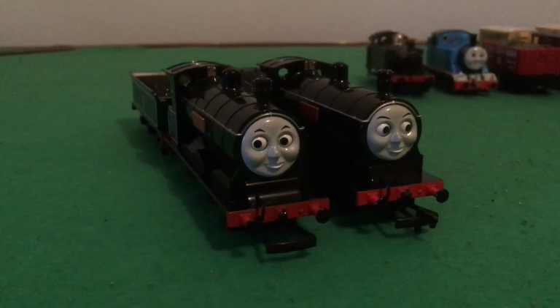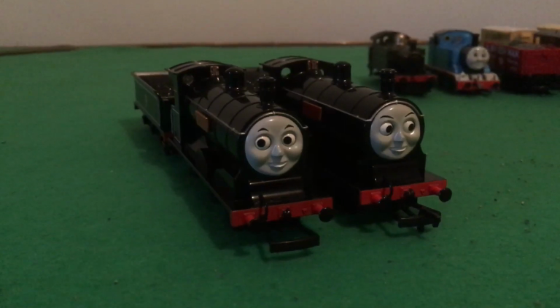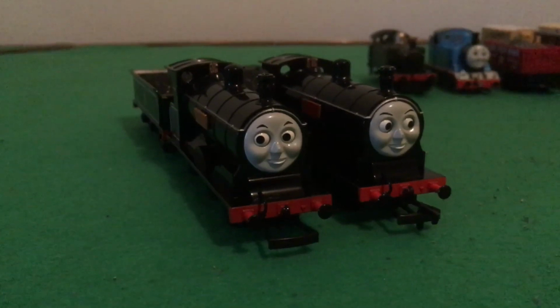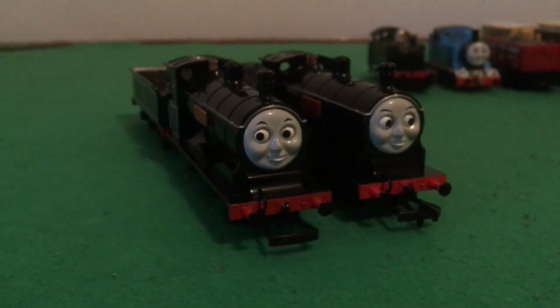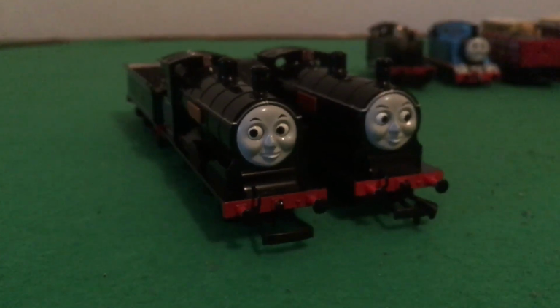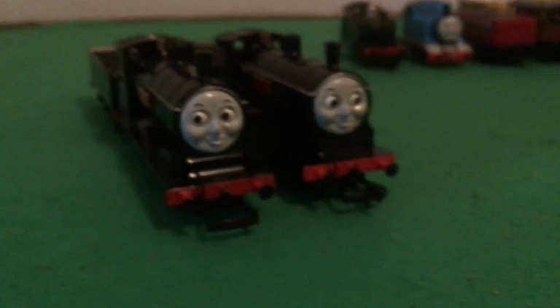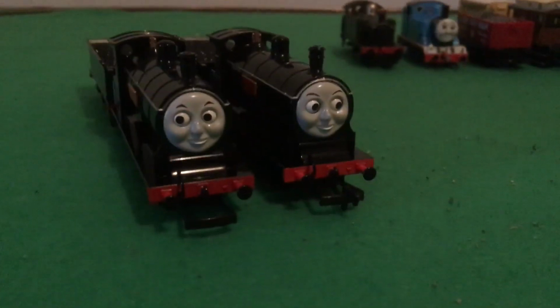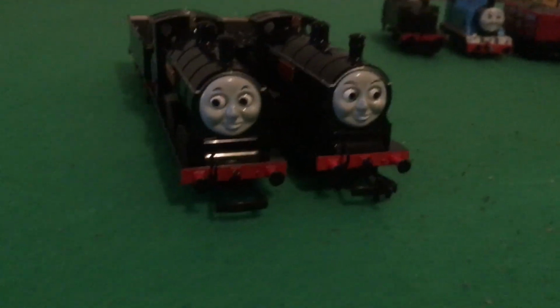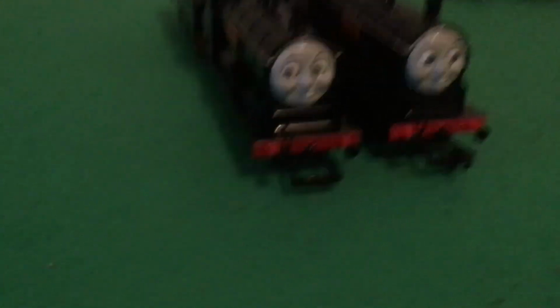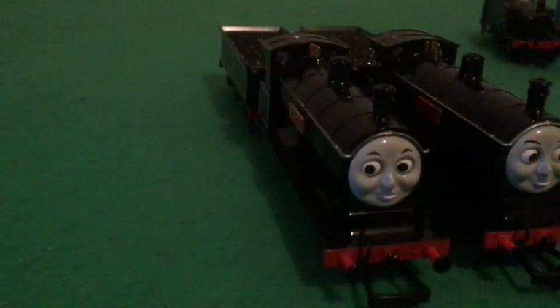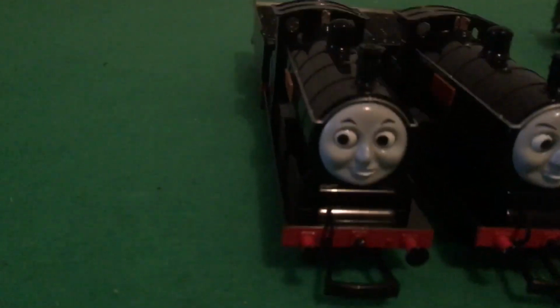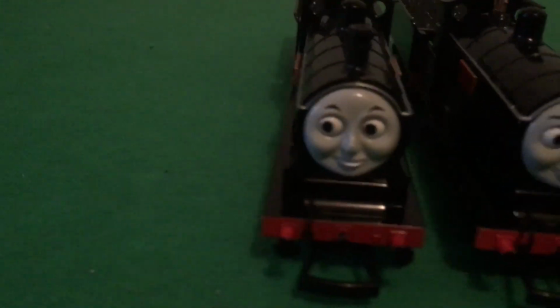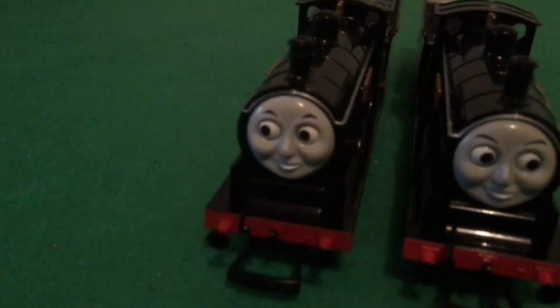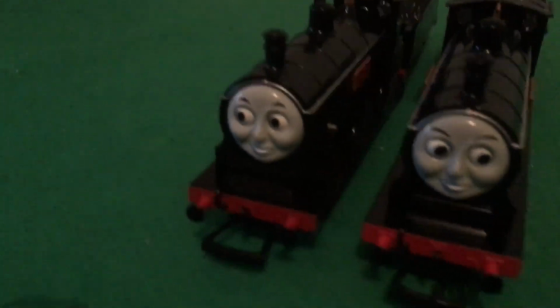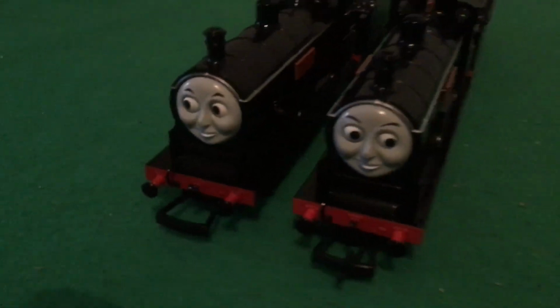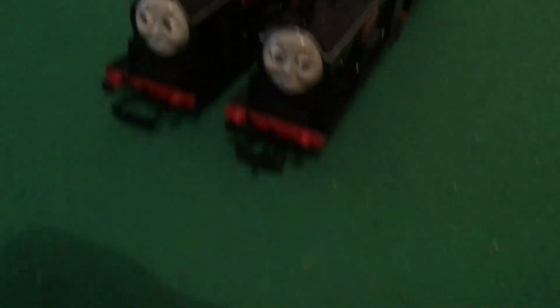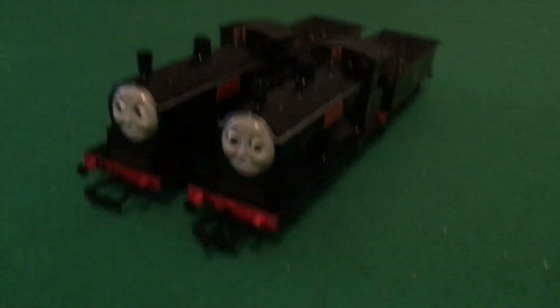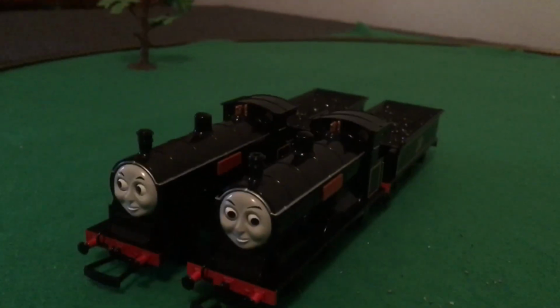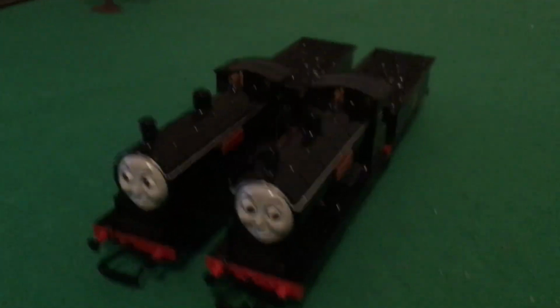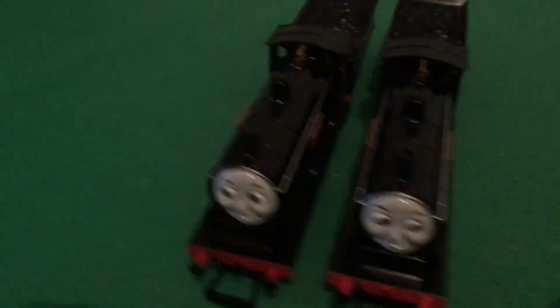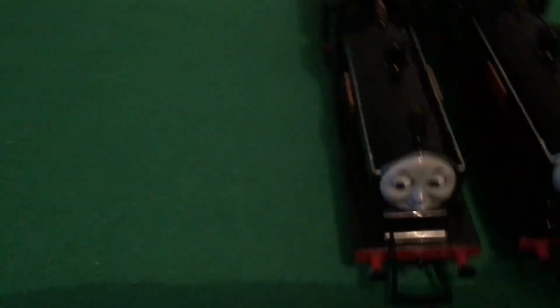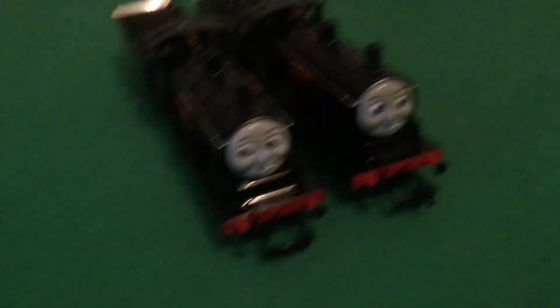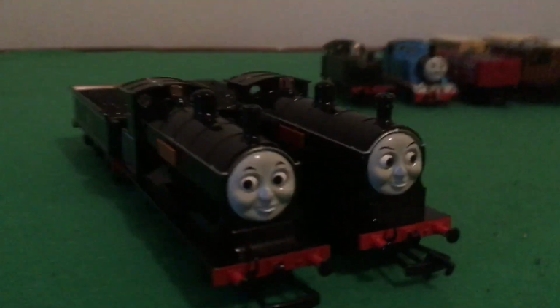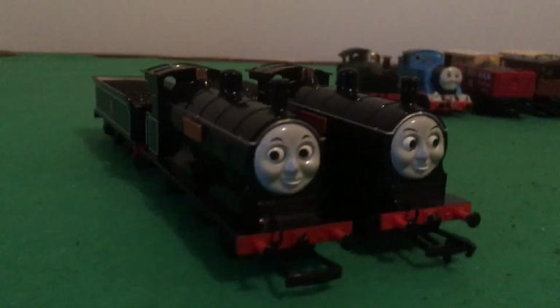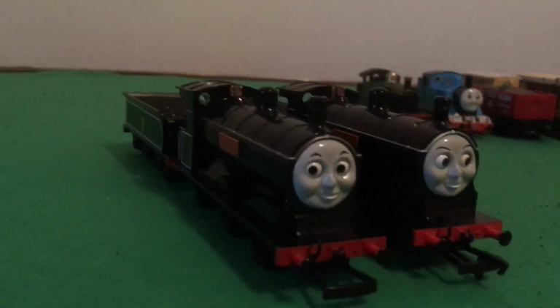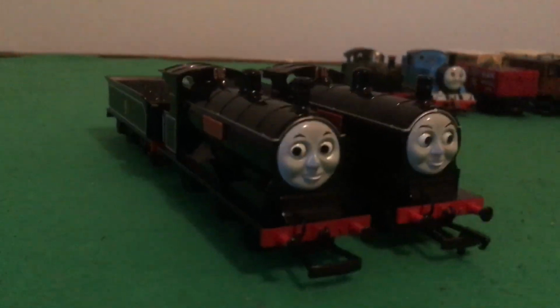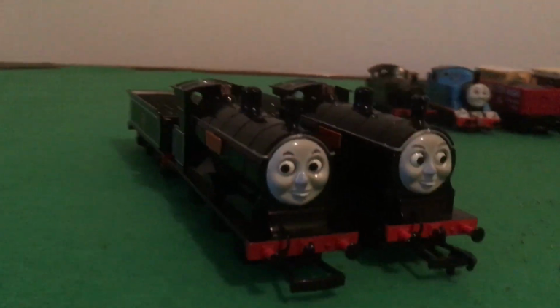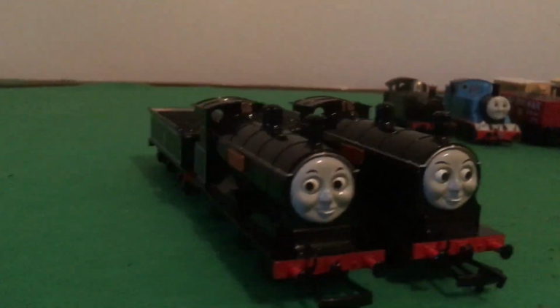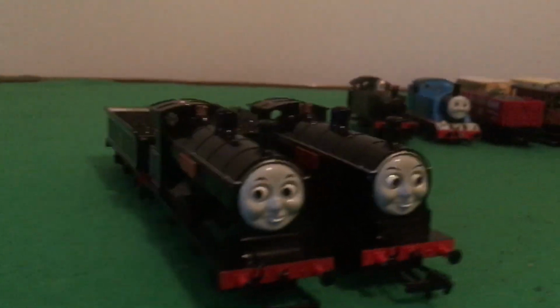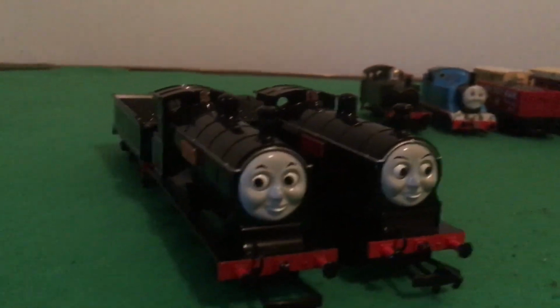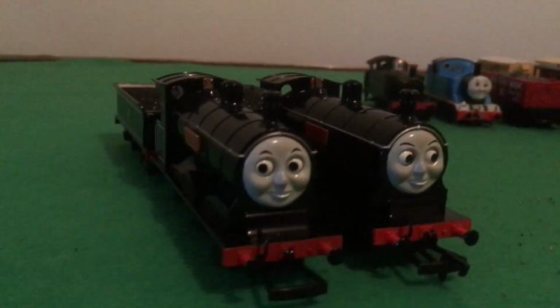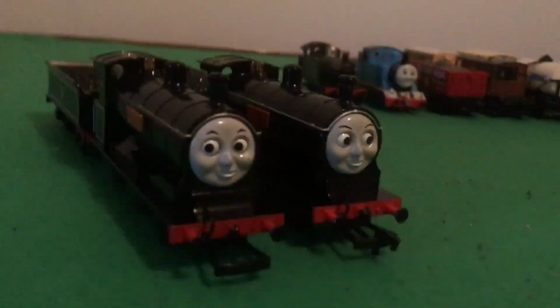Hey YouTubers, Juki Davia. Today I'm going to do a review on Buckman Dalton Douglas. I've been wanting to do a review on these guys for ages, and well now the wait is over.